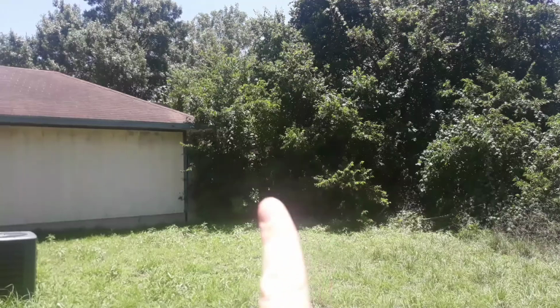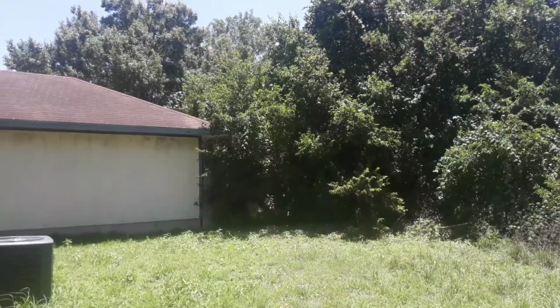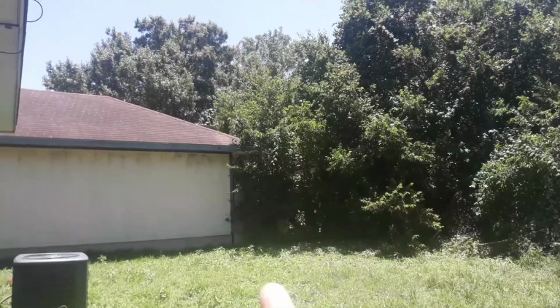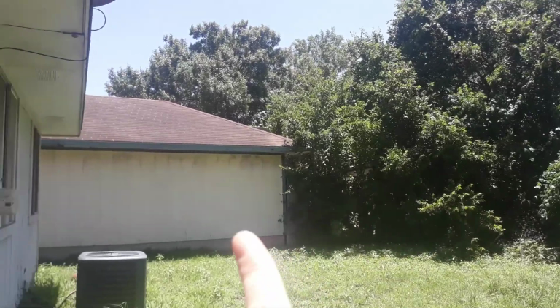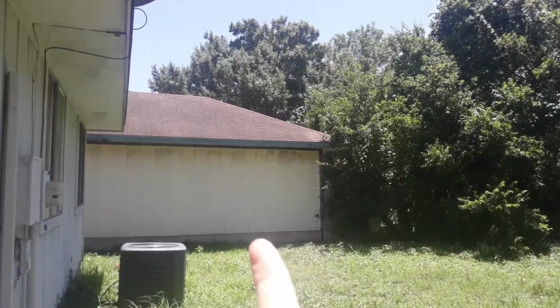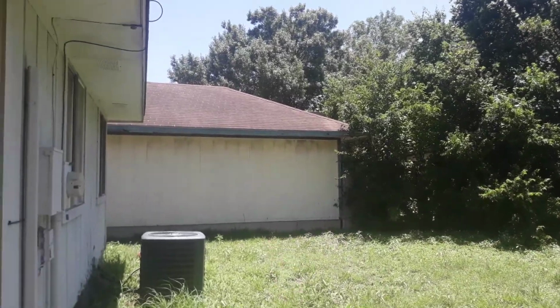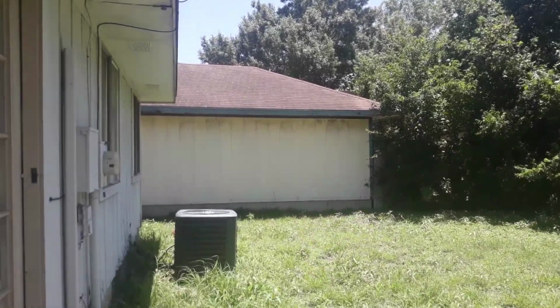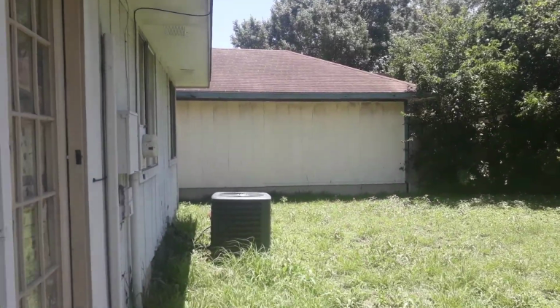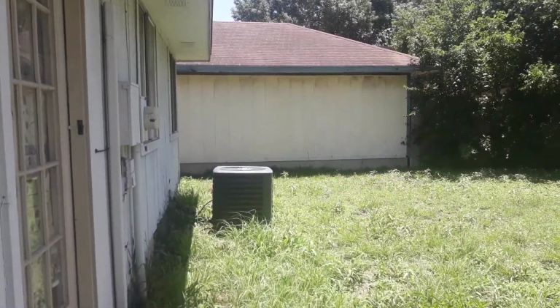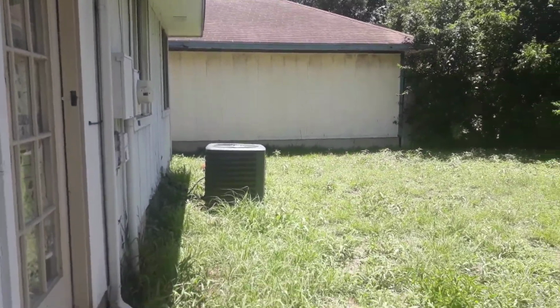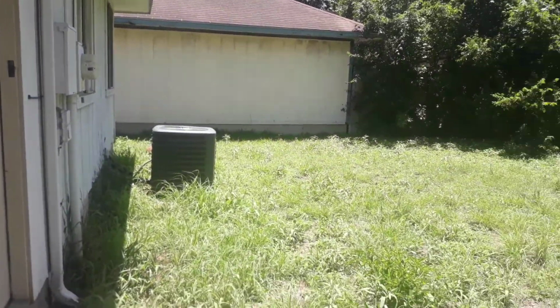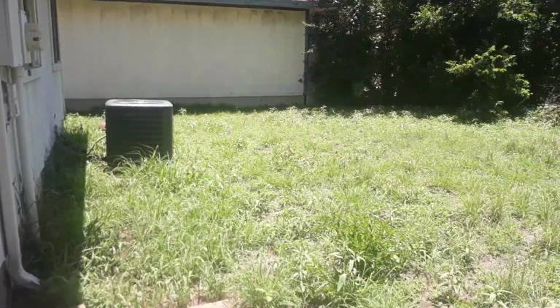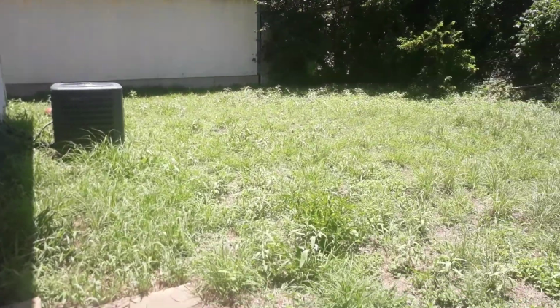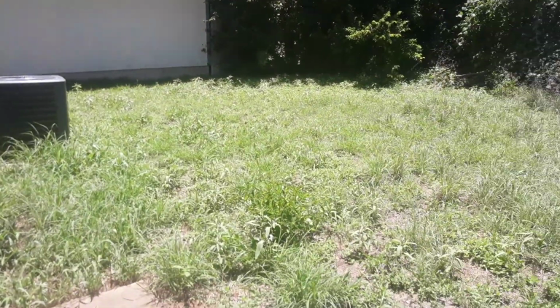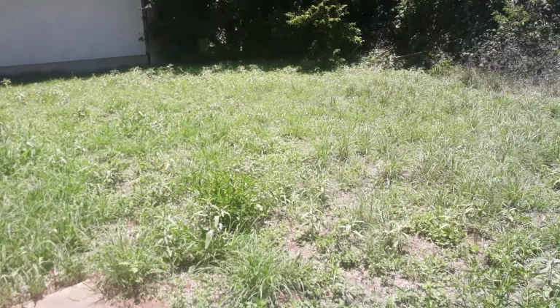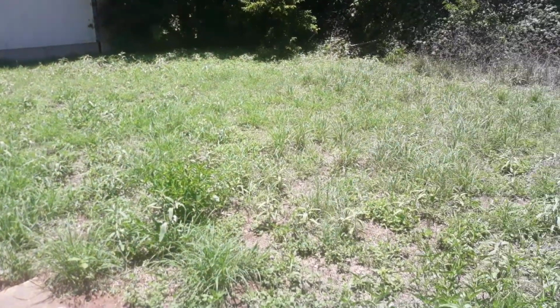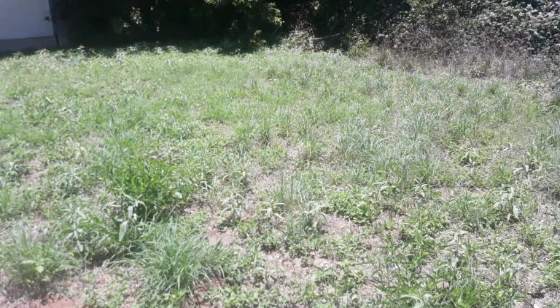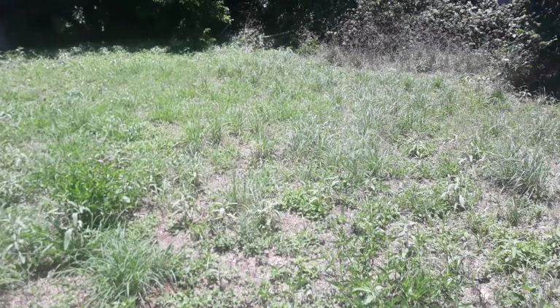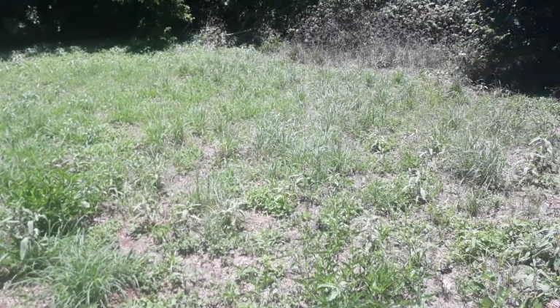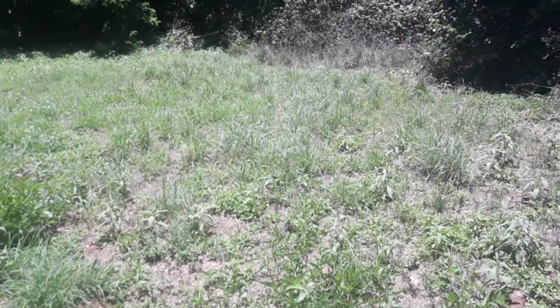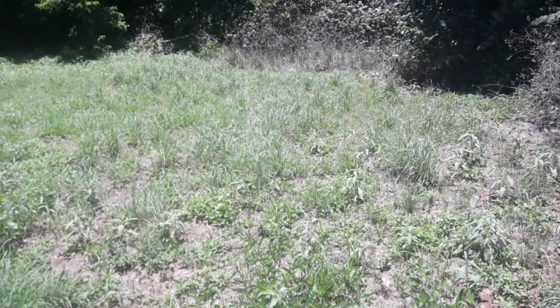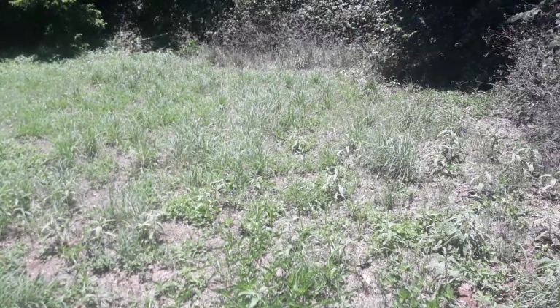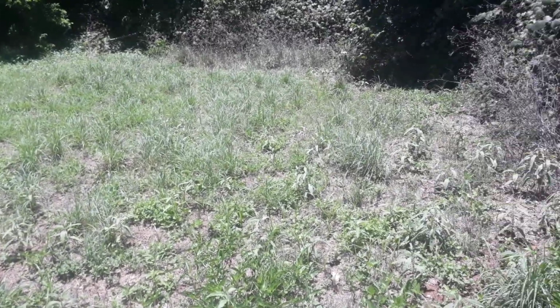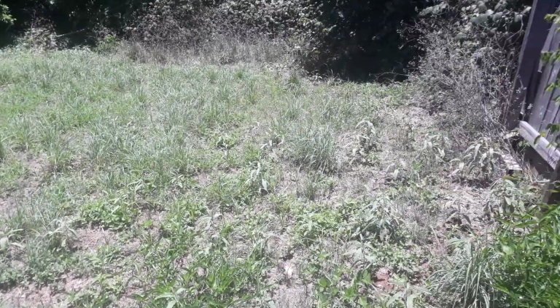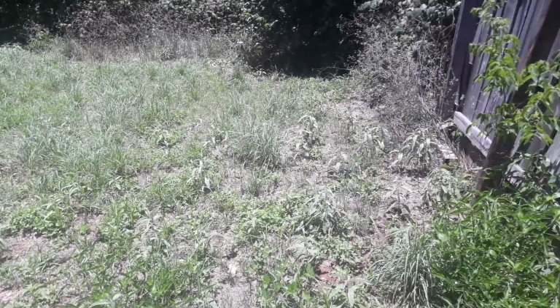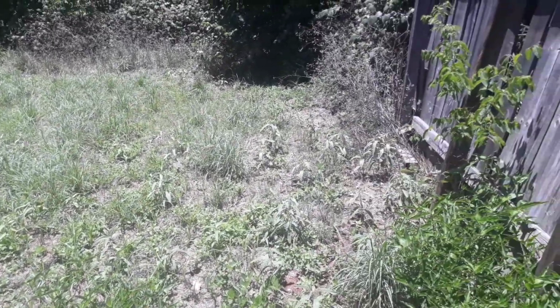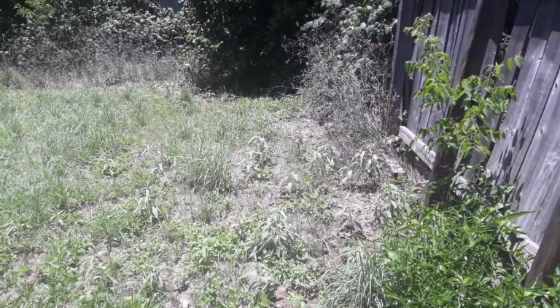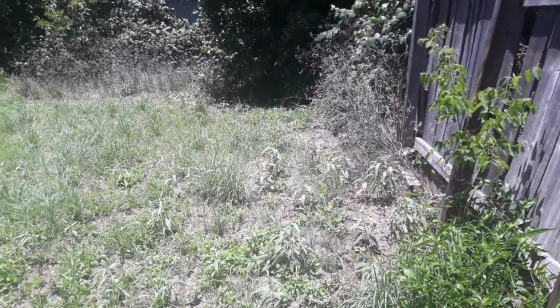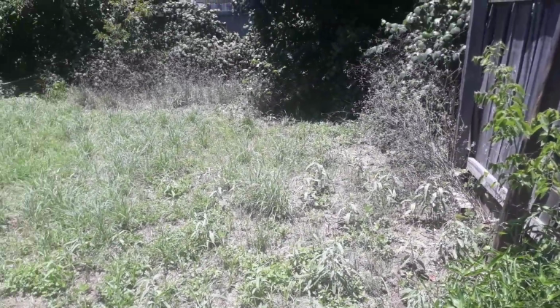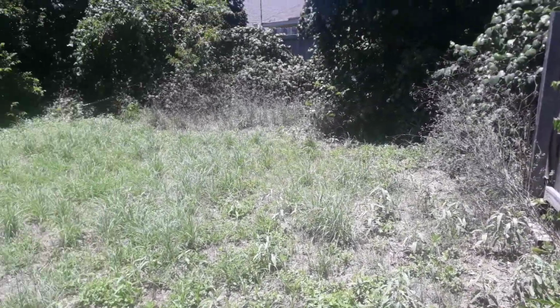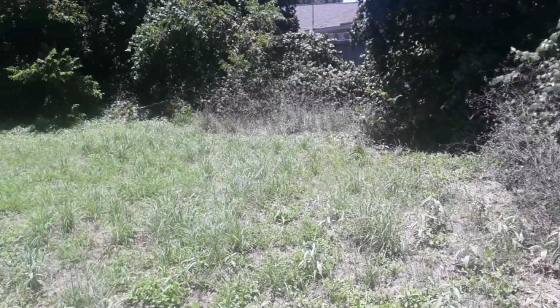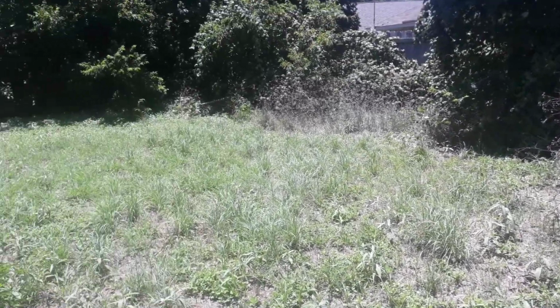Inside the house next door, there's actually not just dirt — there's a decent amount of grass, but it's not mowed.